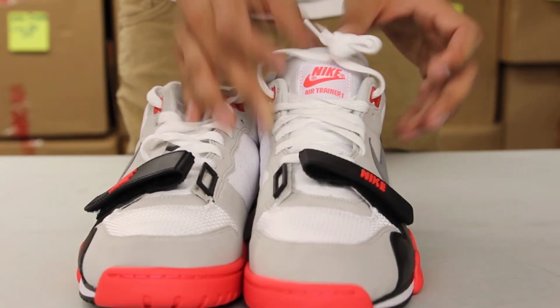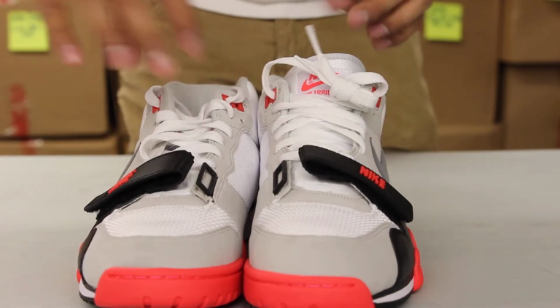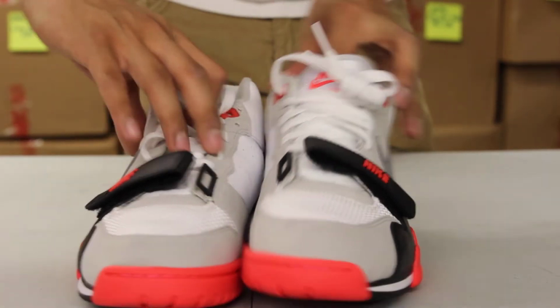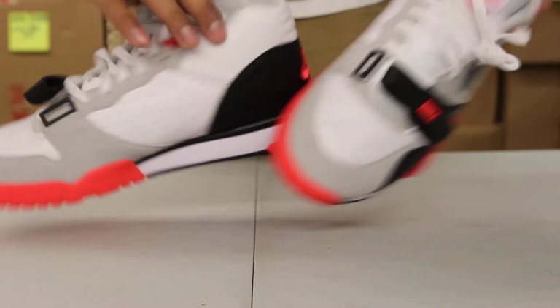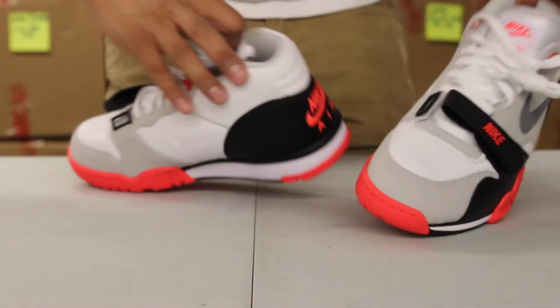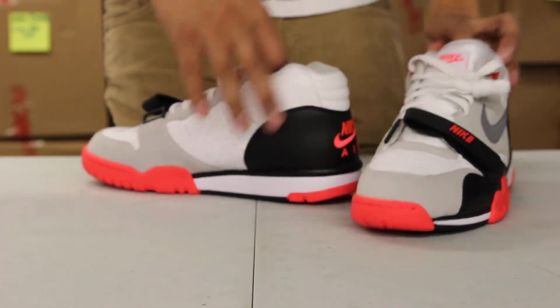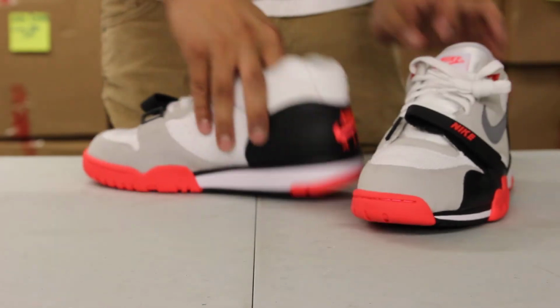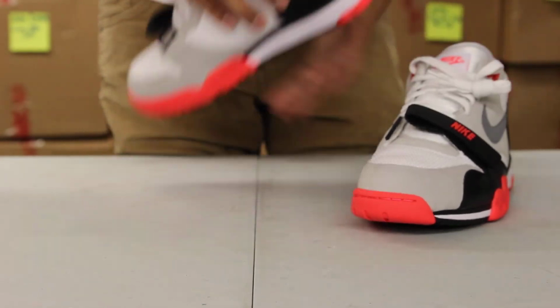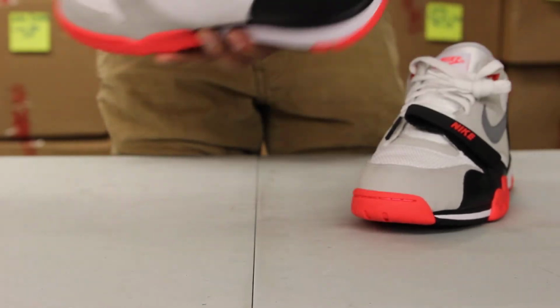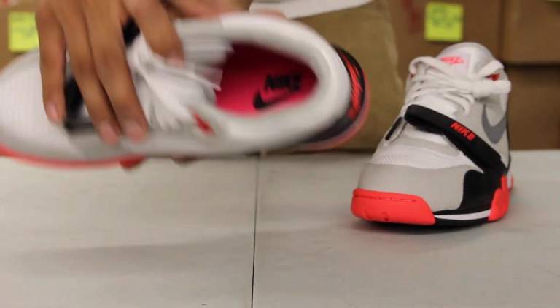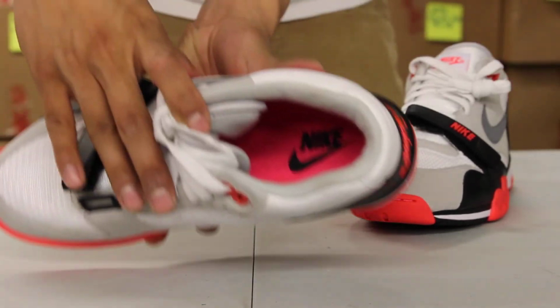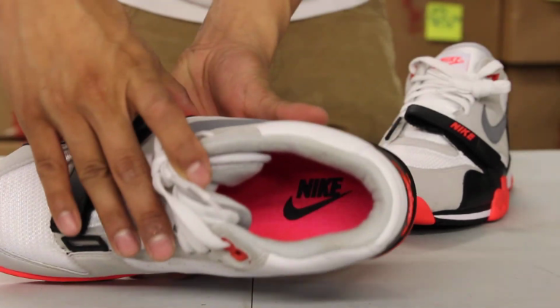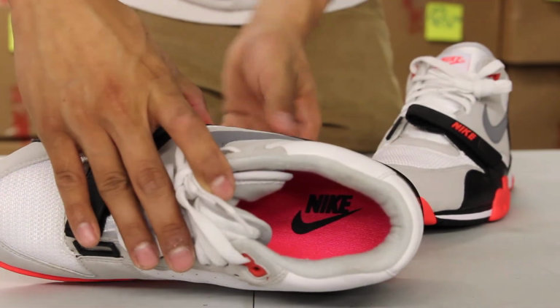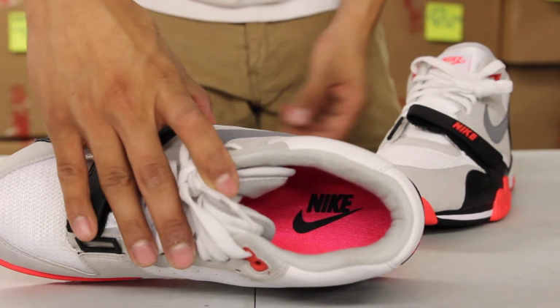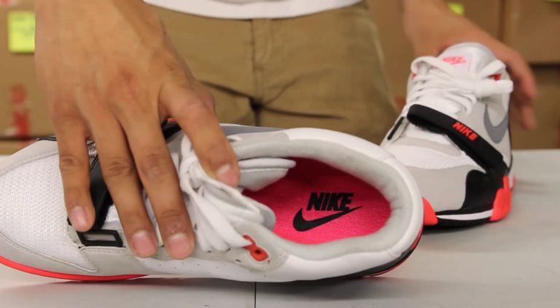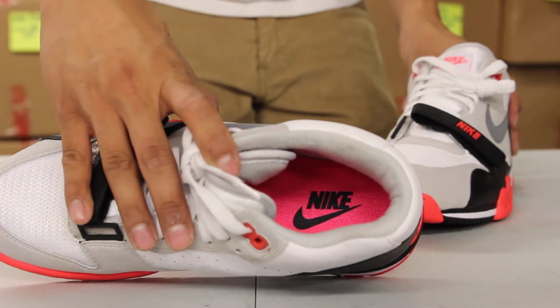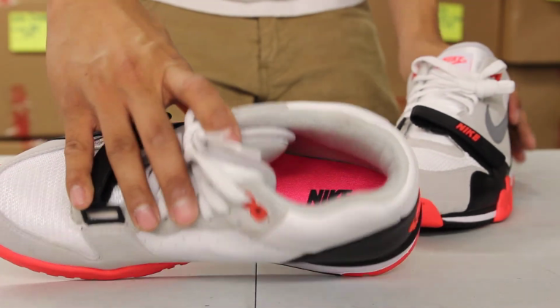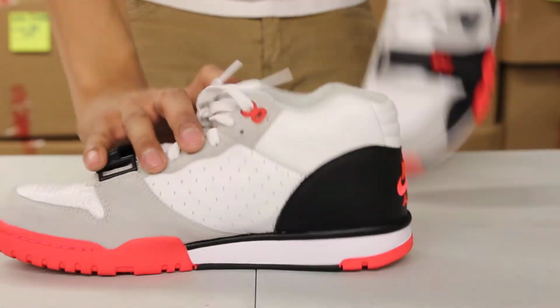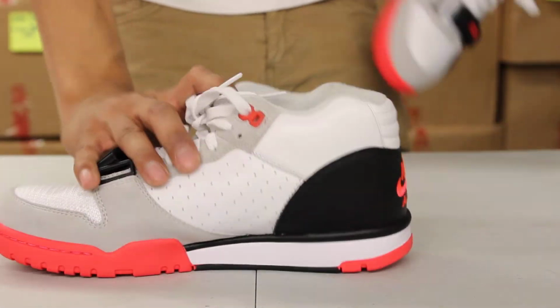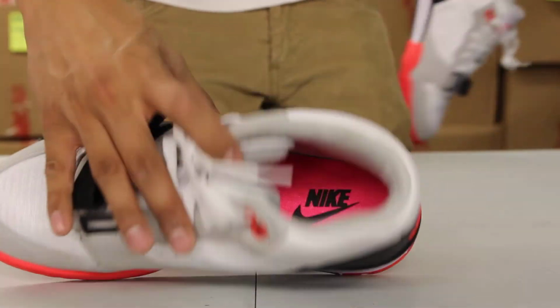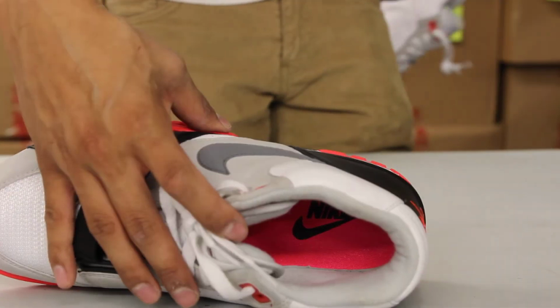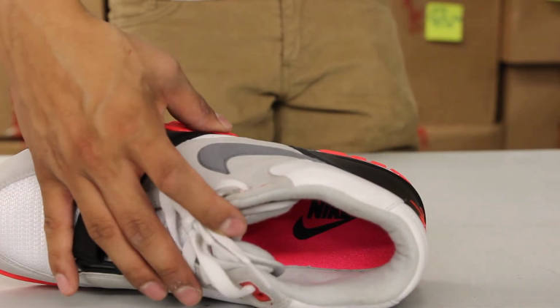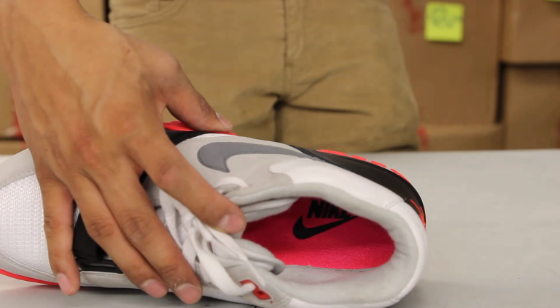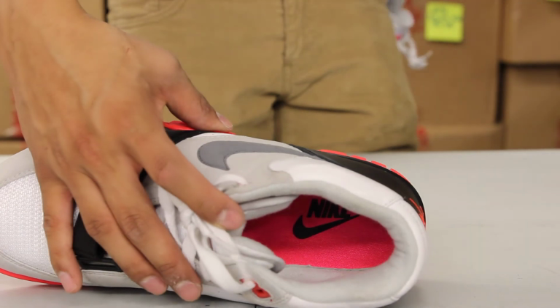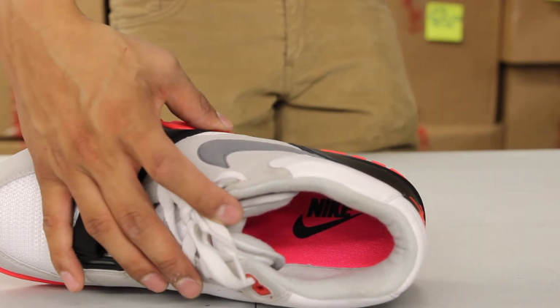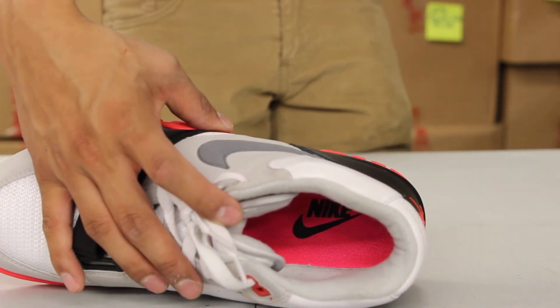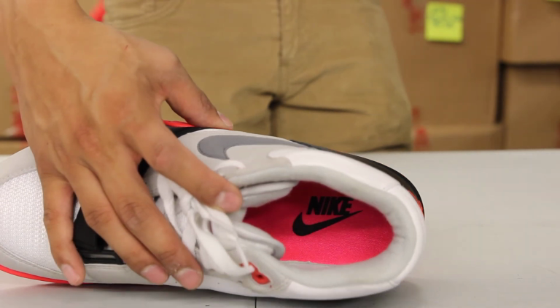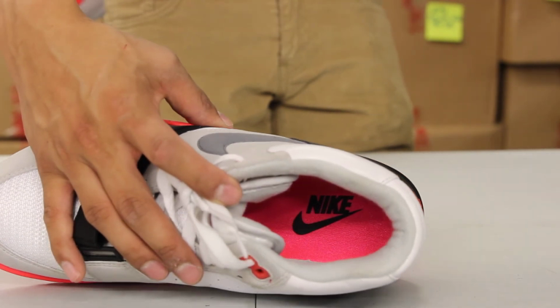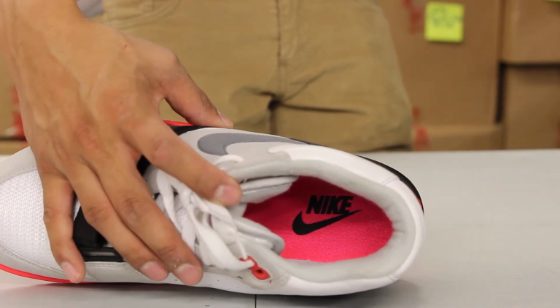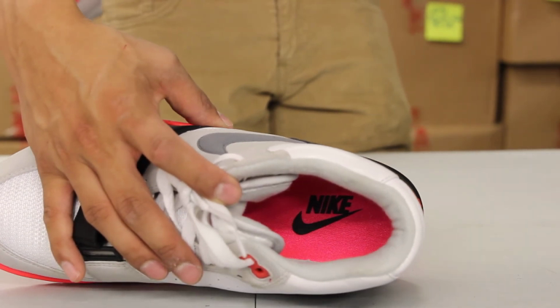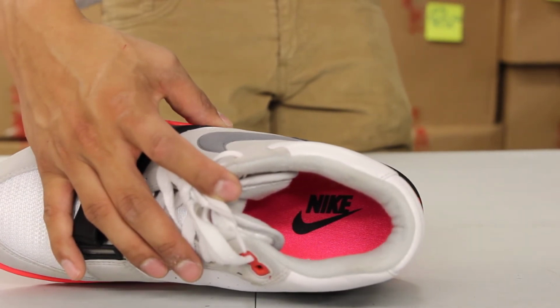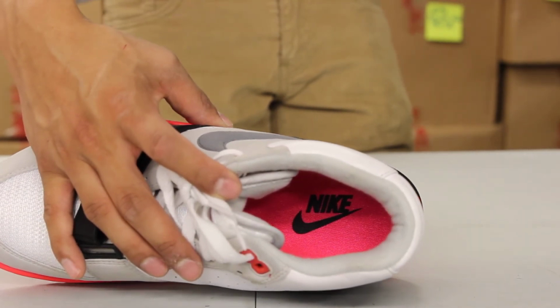On the inside of the shoe, you got that gray lining around the ankle finished with your infrared insole and Nike Air on the heel.